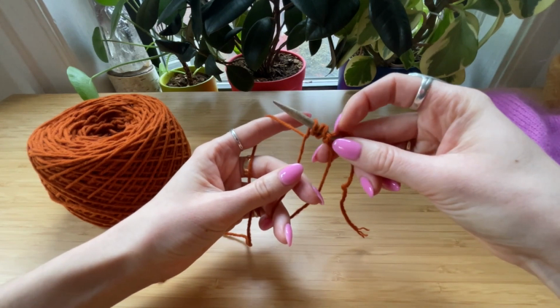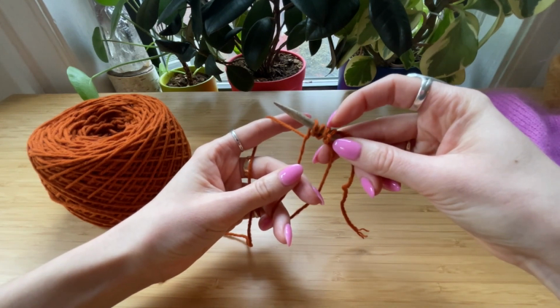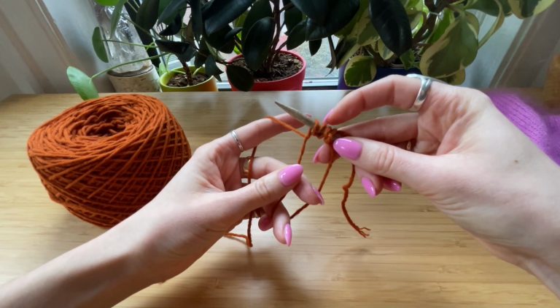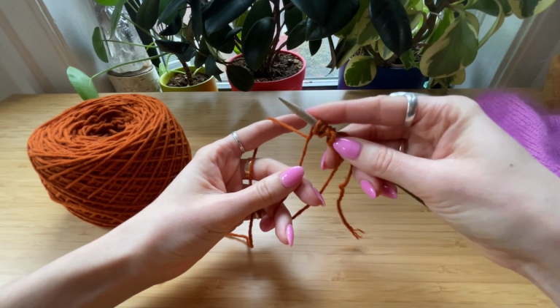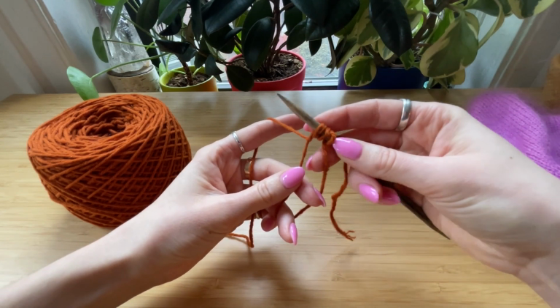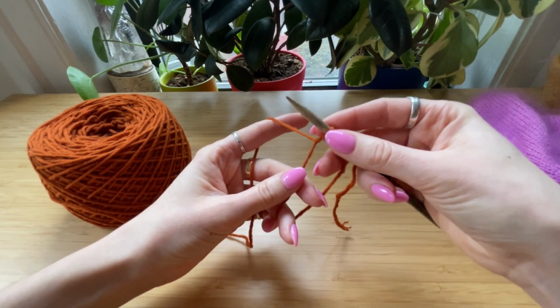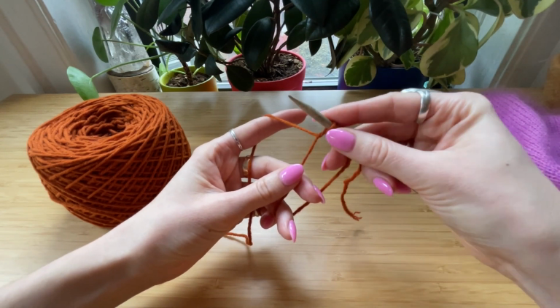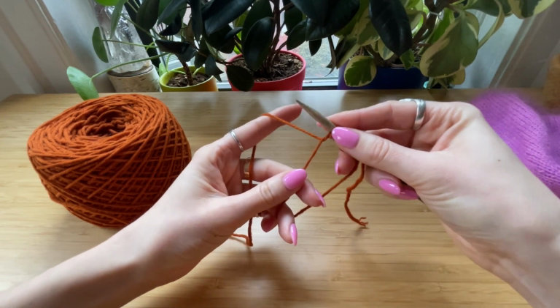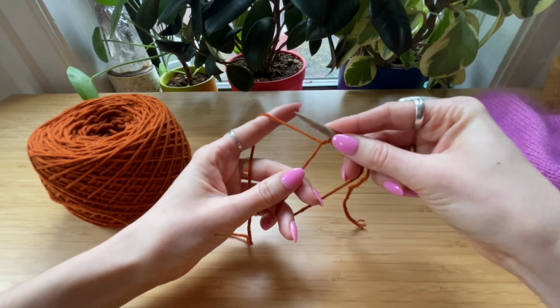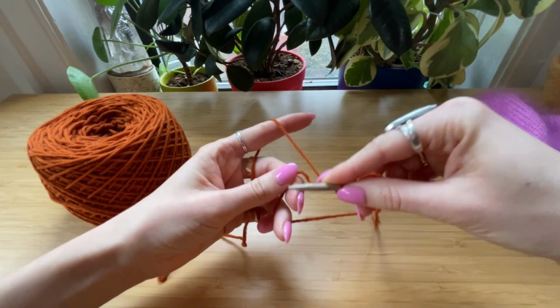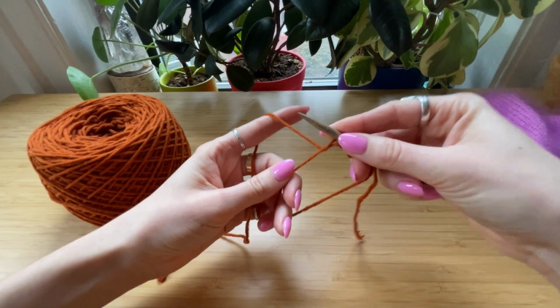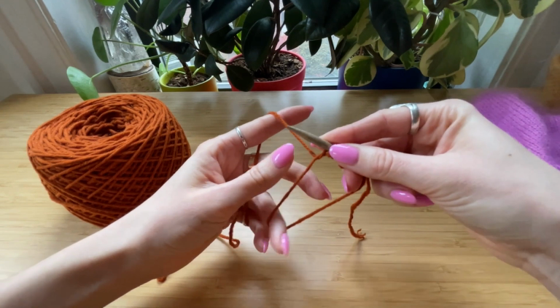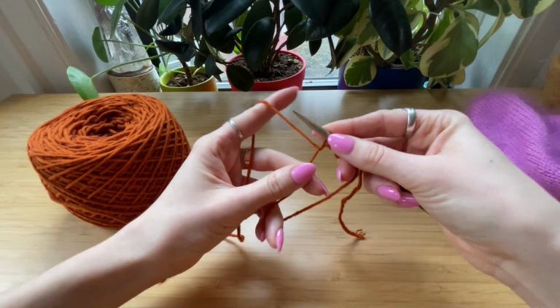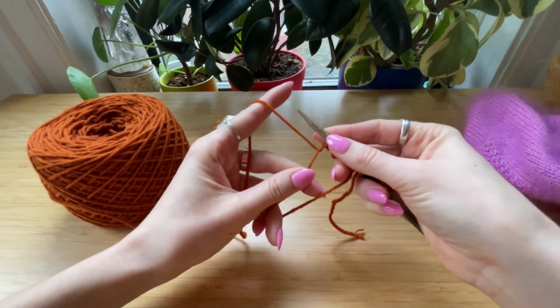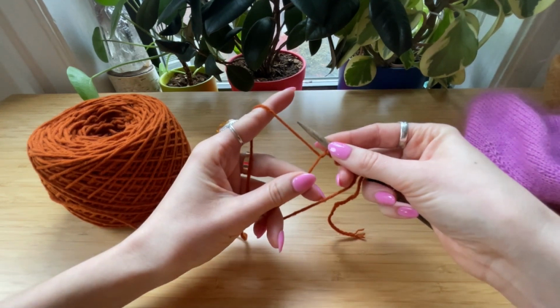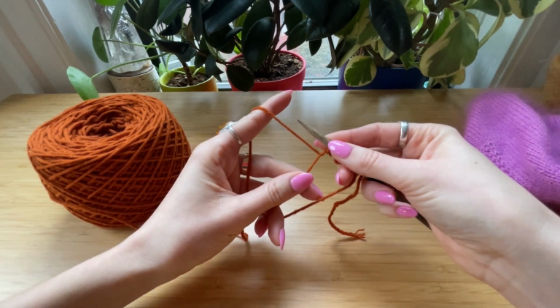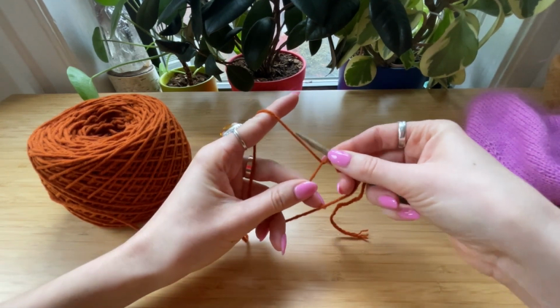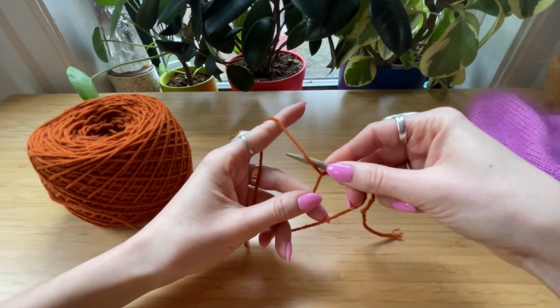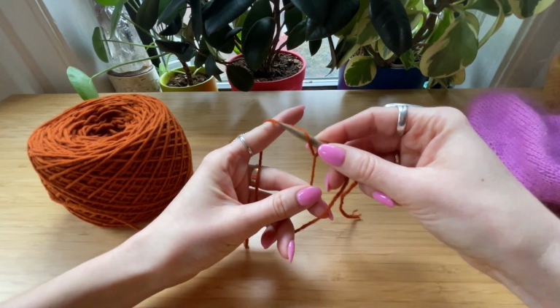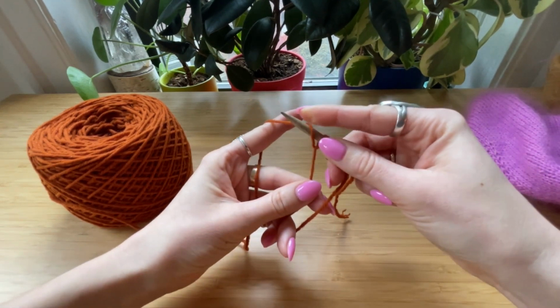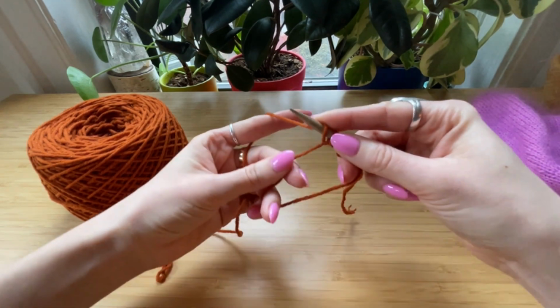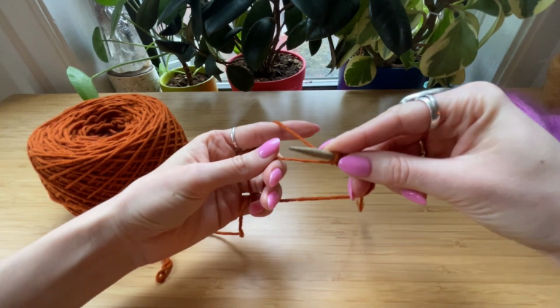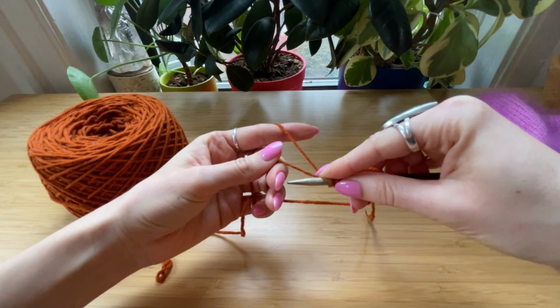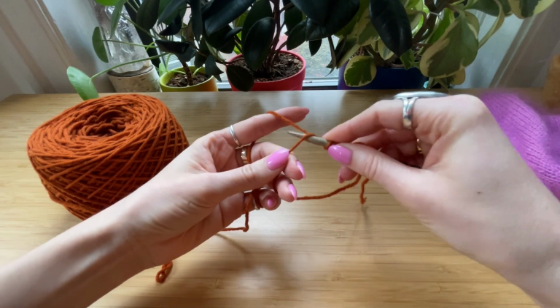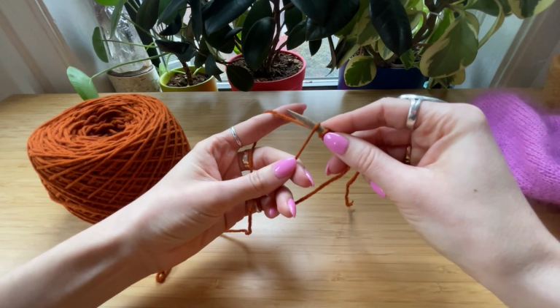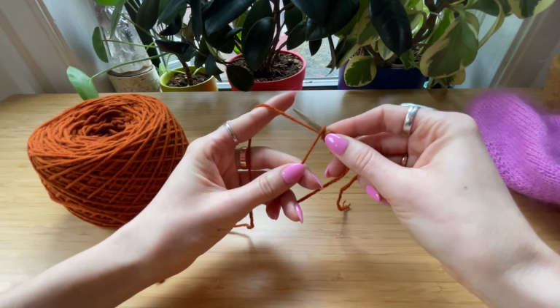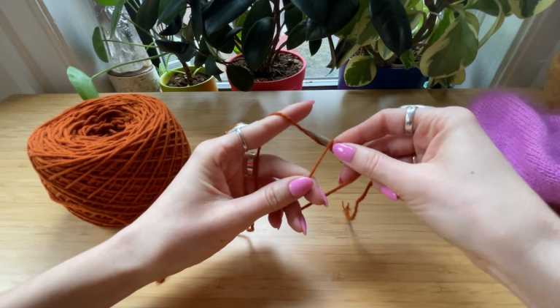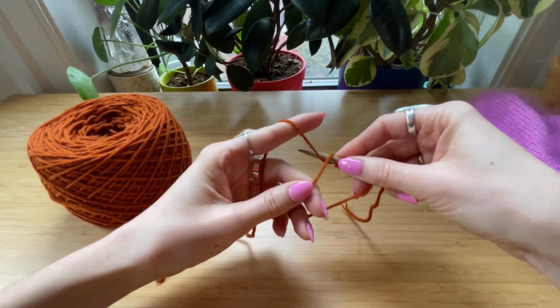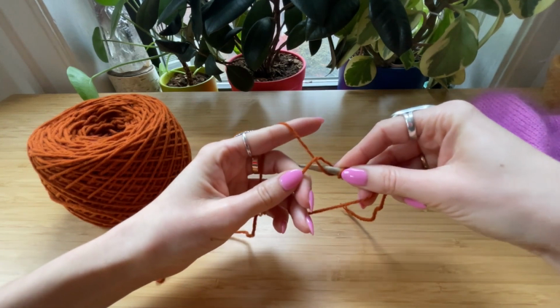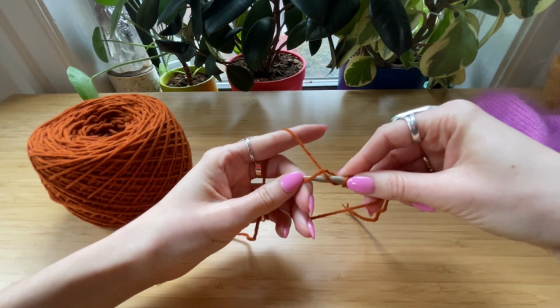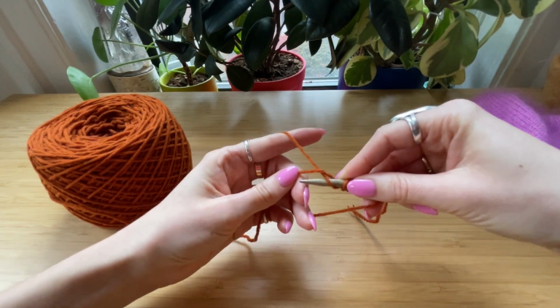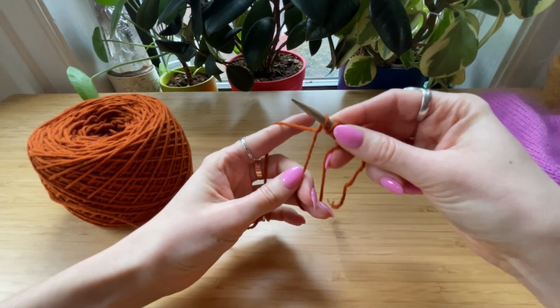We've done four now. You alternate between a yarn over and a through-the-loop stitch. So: yarn over, through the loop, grab and back through.